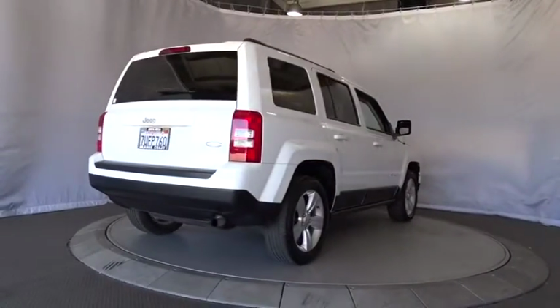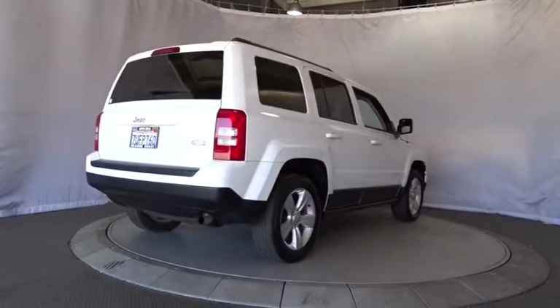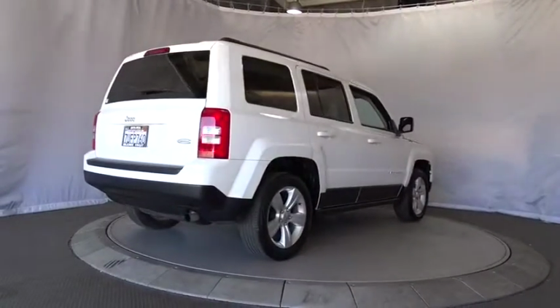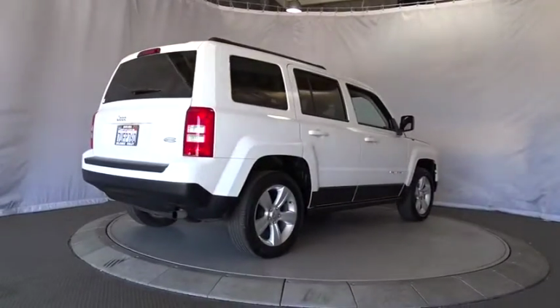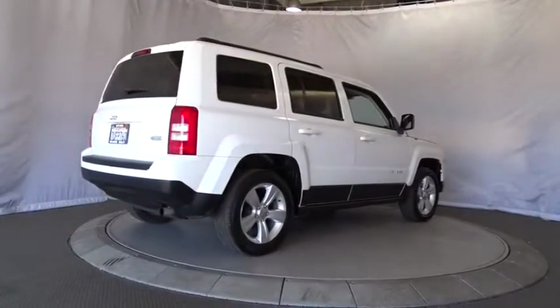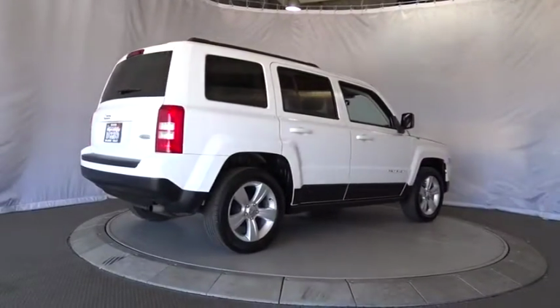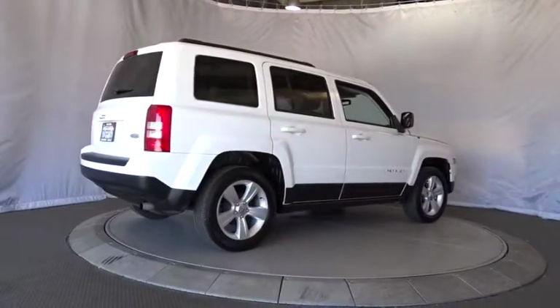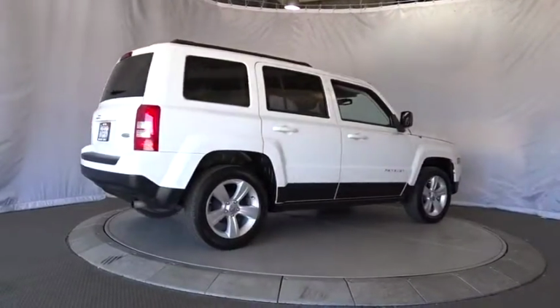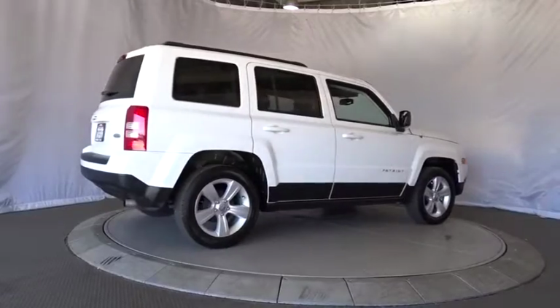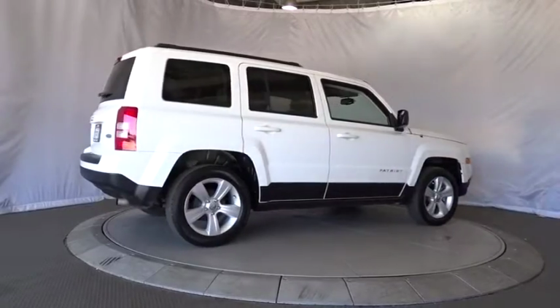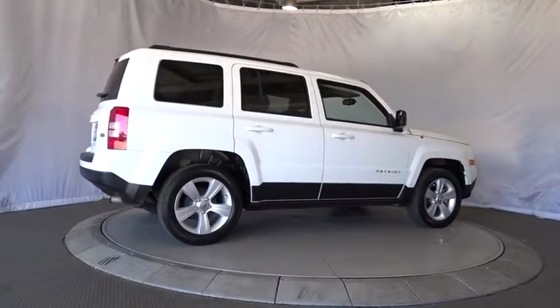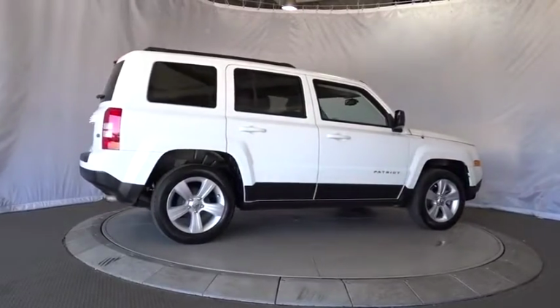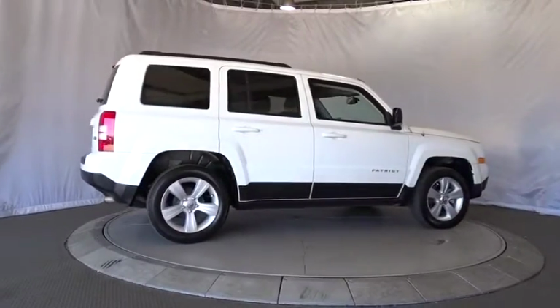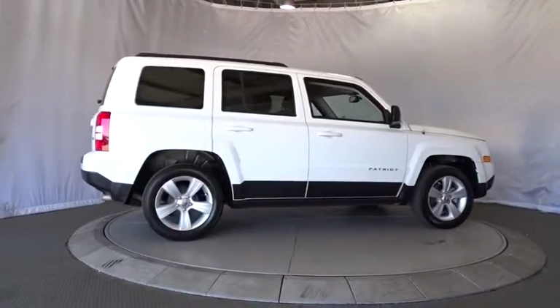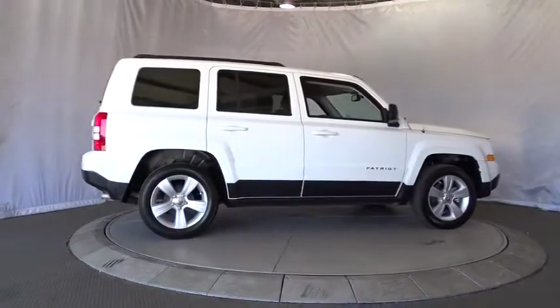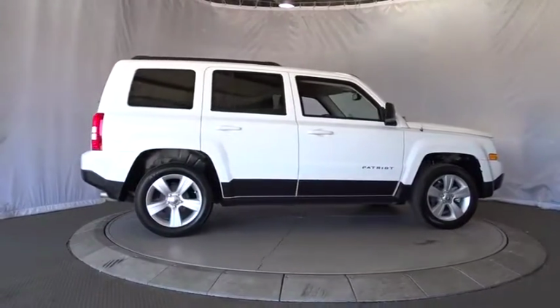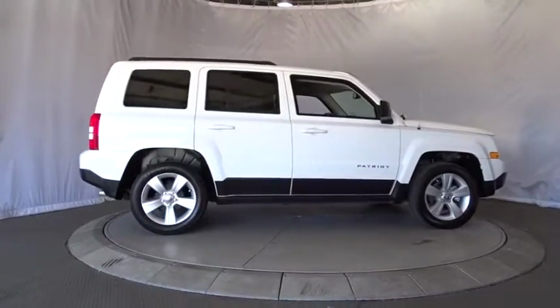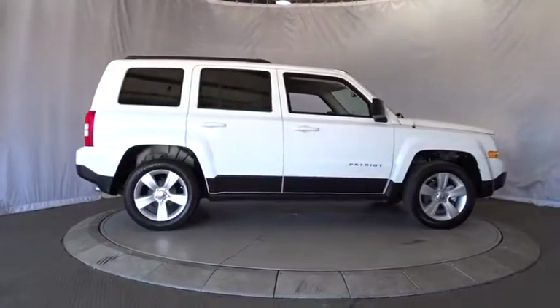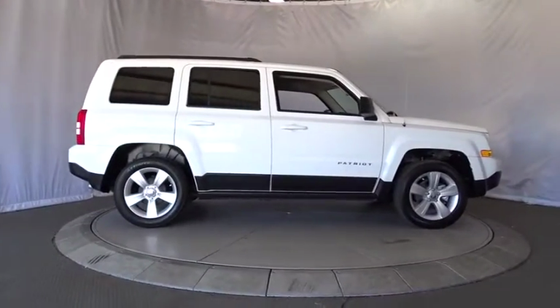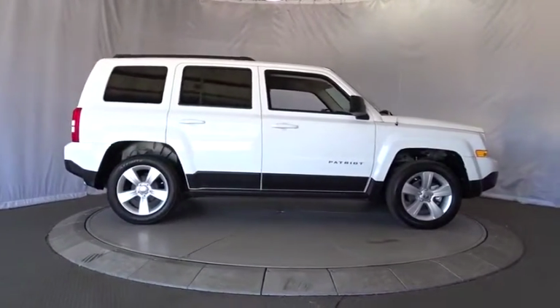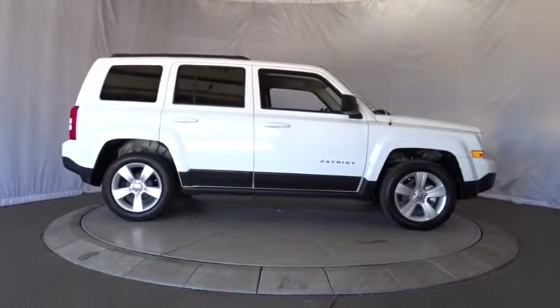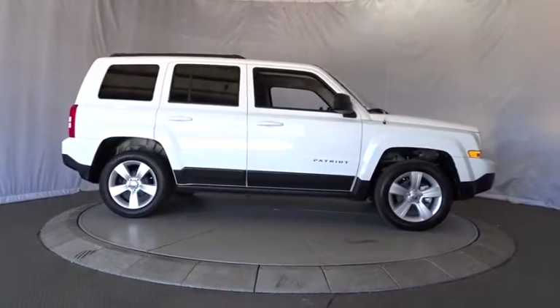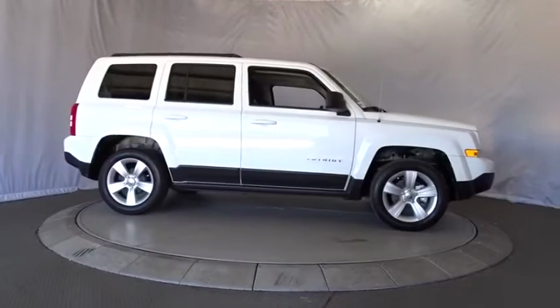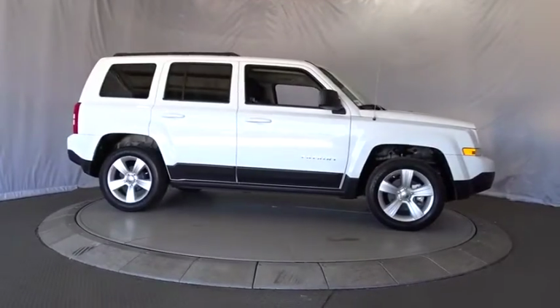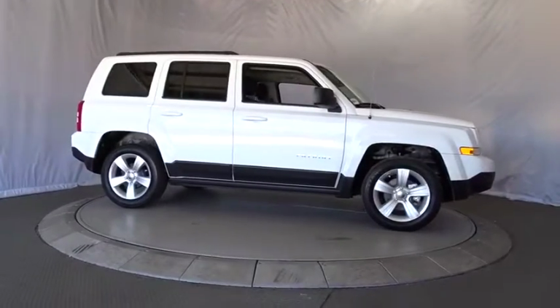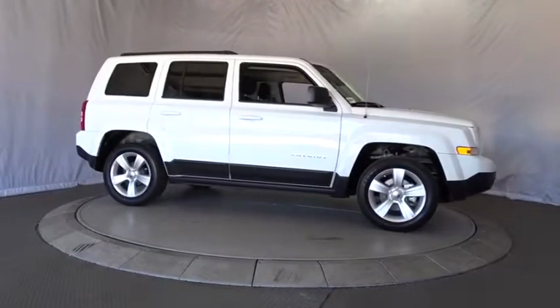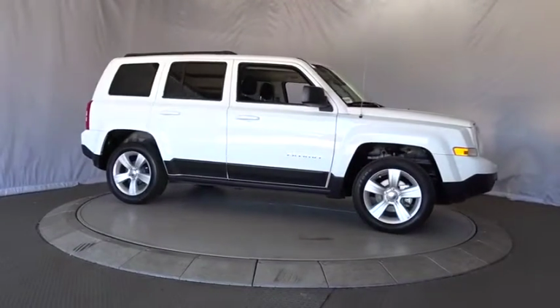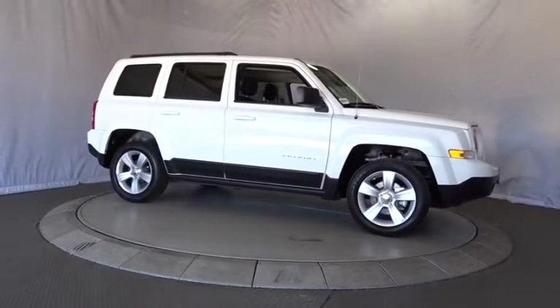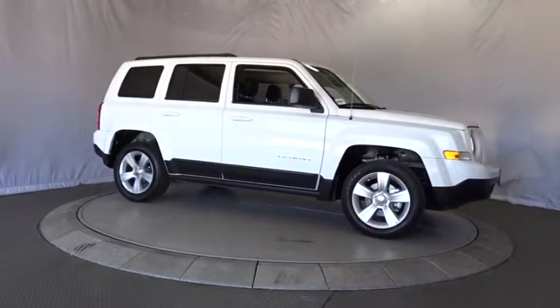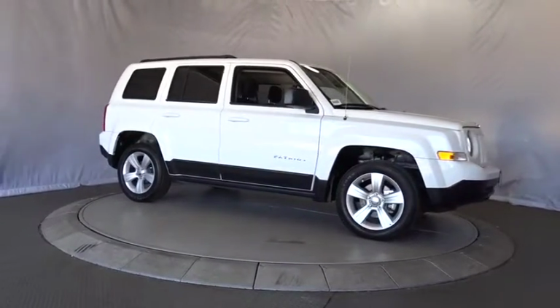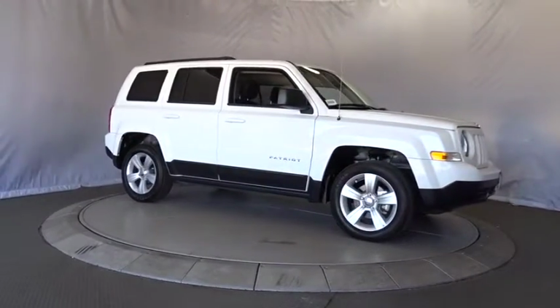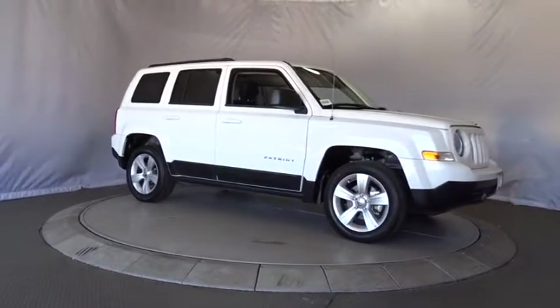Auto dimming rear view mirror, aluminum wheels, floor mats, cruise control, AM FM stereo radio, rear defrost, front wheel drive, fog lamps, power door locks, and MP3 player.